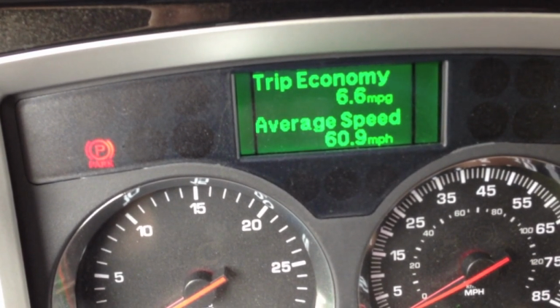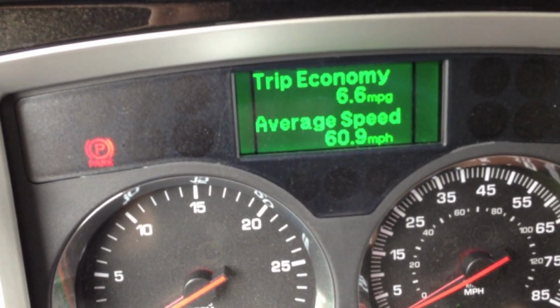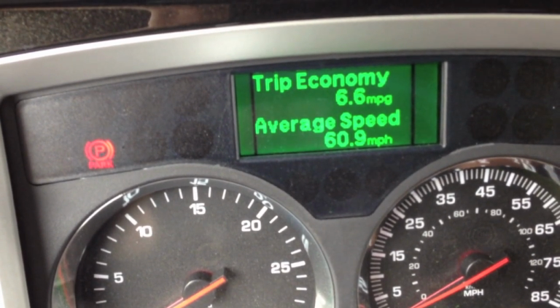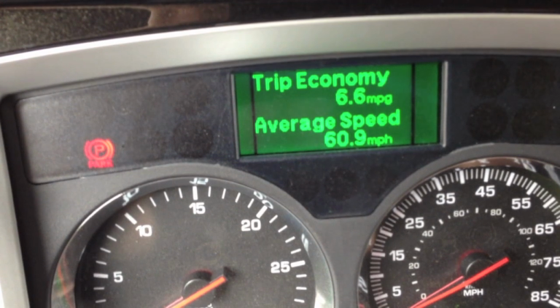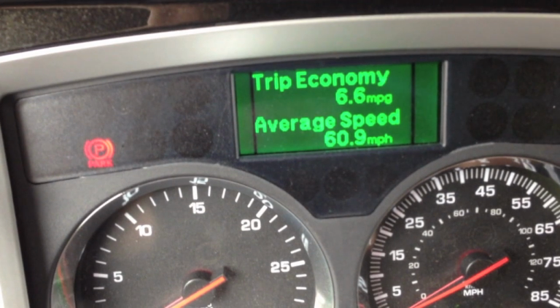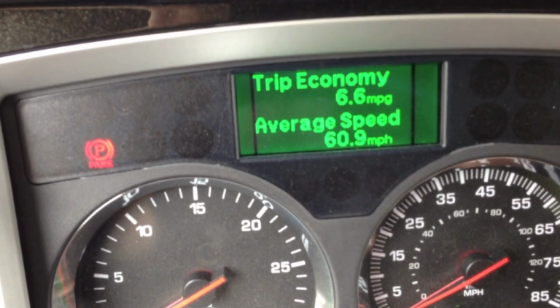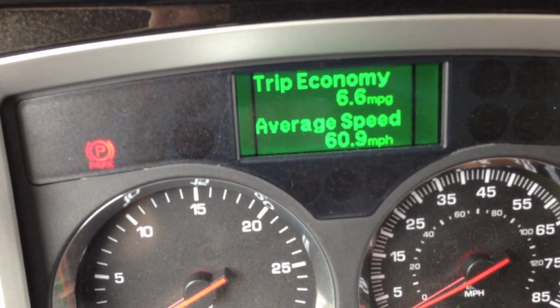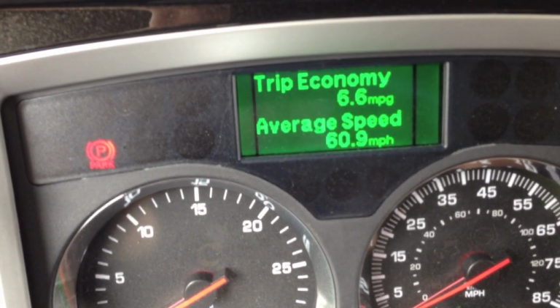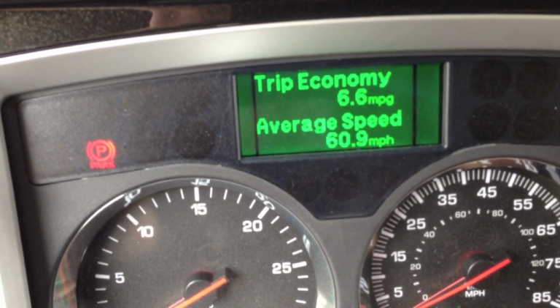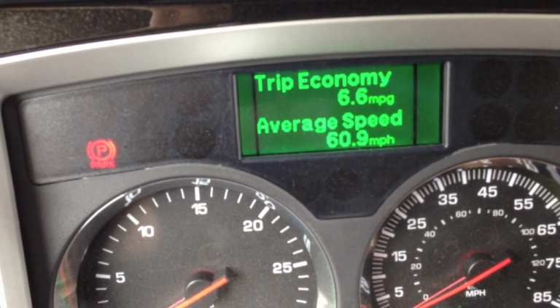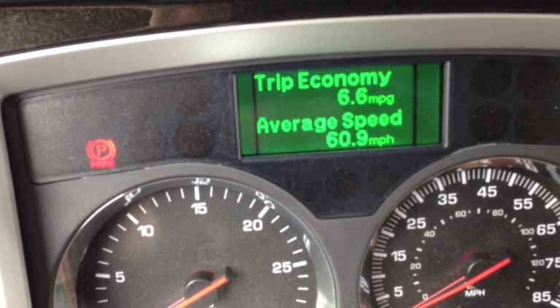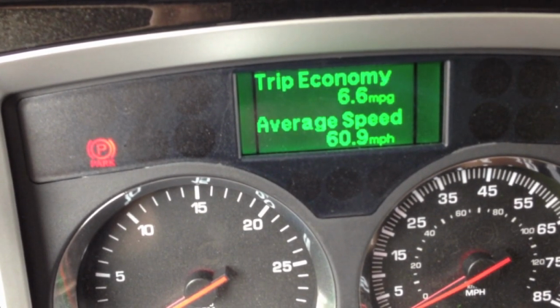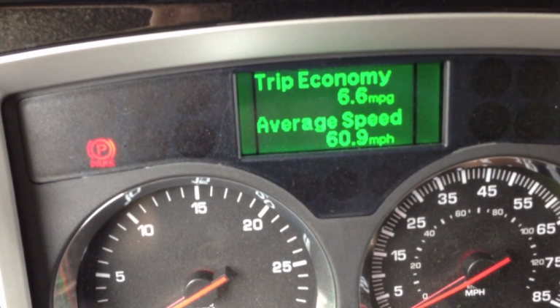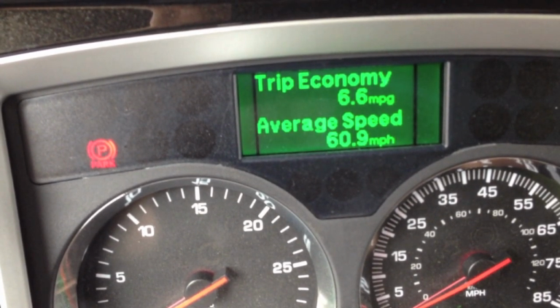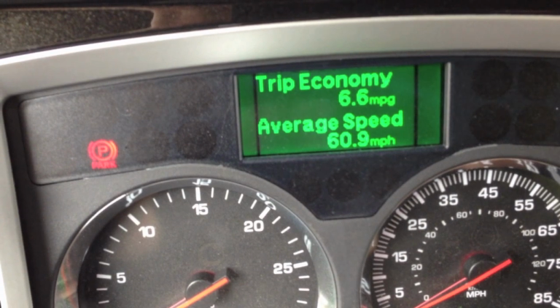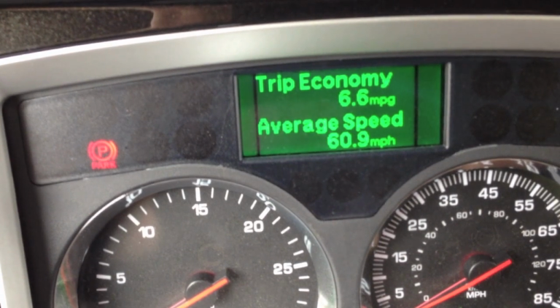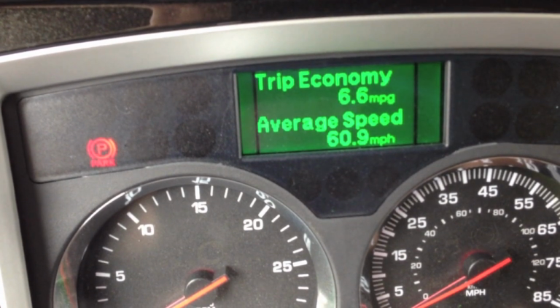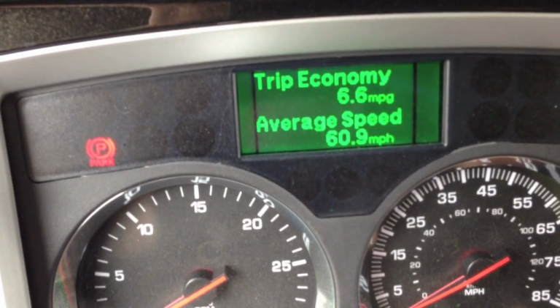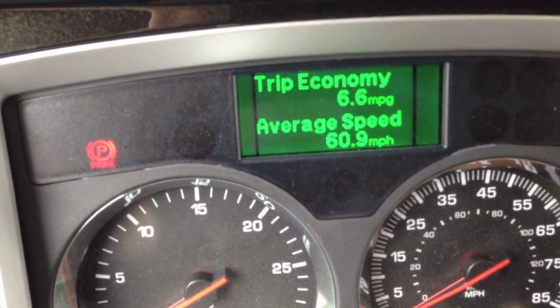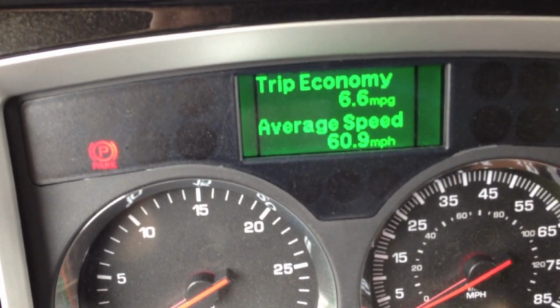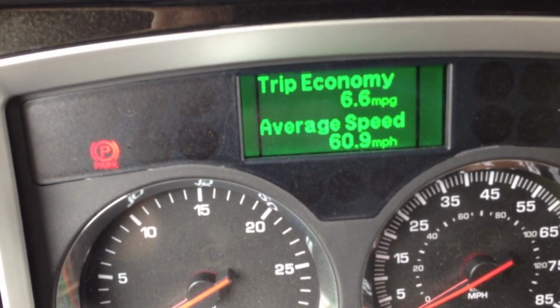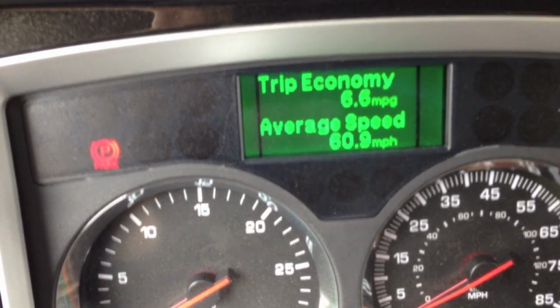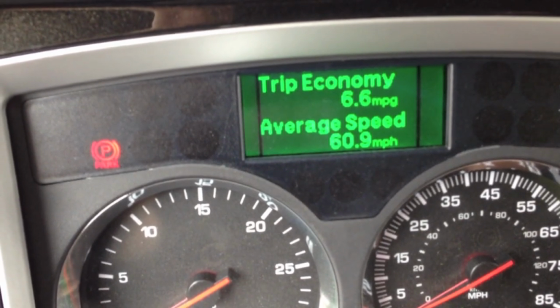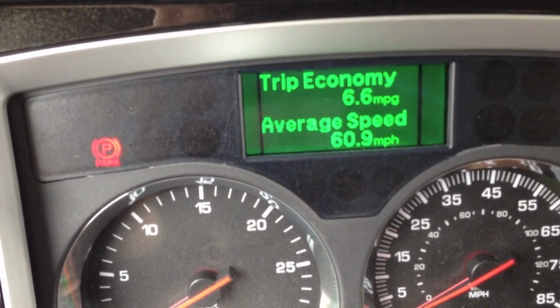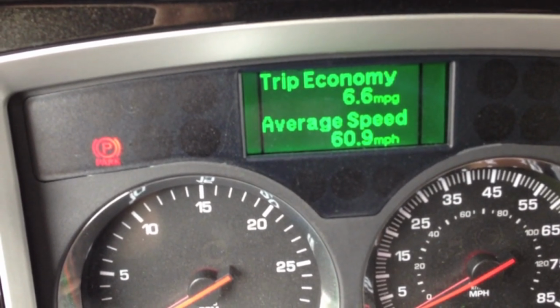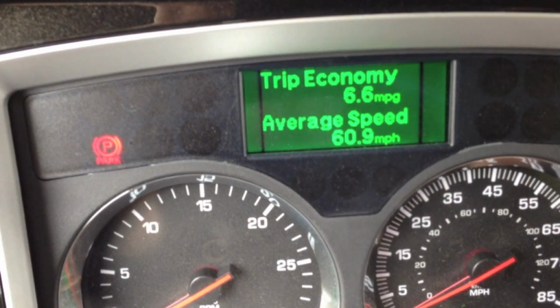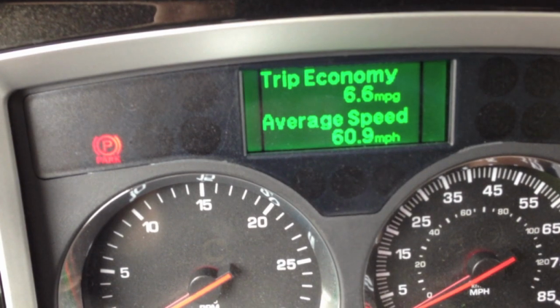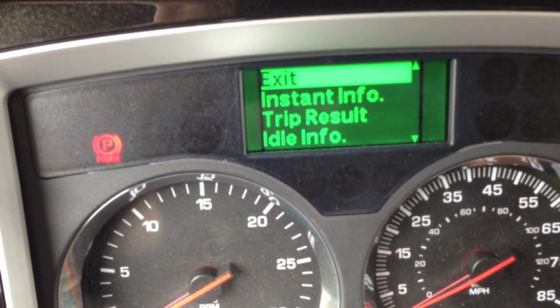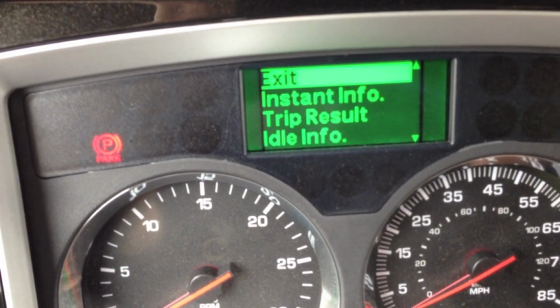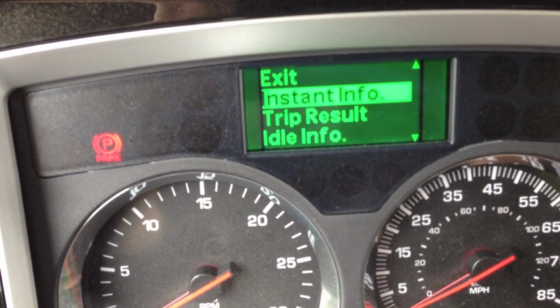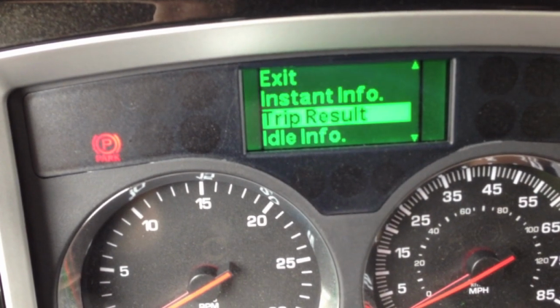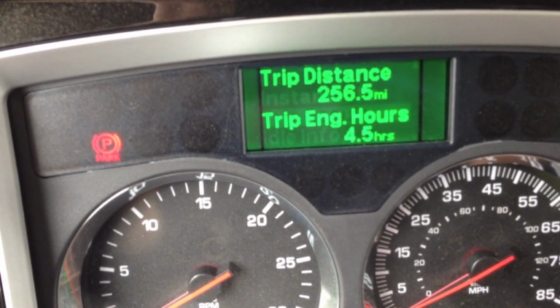It says I'm getting 6.6, but that's more like 5.9 the last time I filled up. Even though I got an APU, but it's a brand new engine — not broken in yet, so fuel mileage ain't going to be all that great.